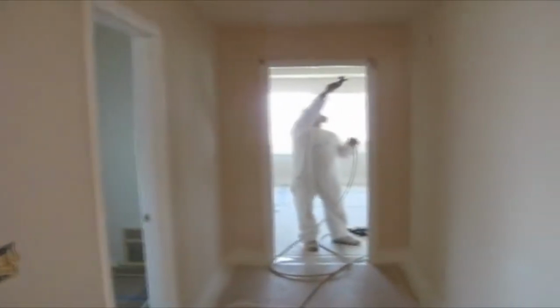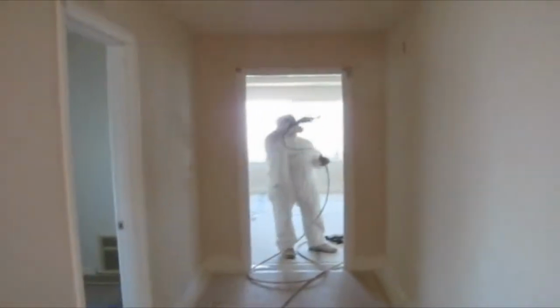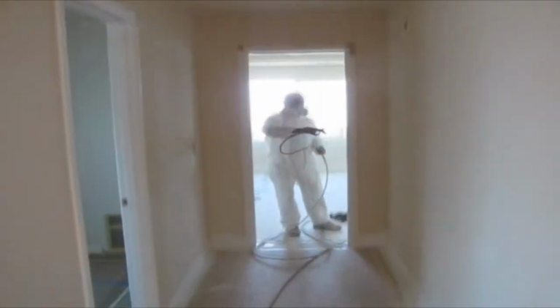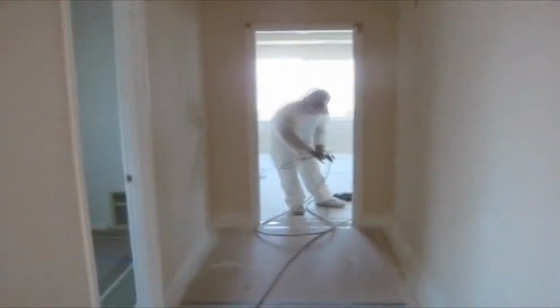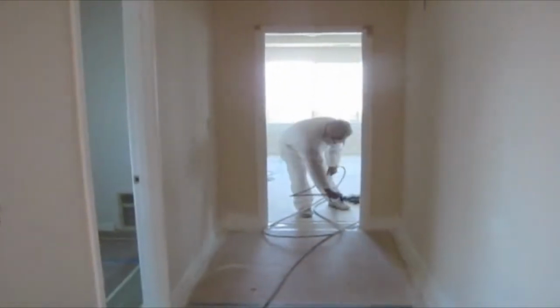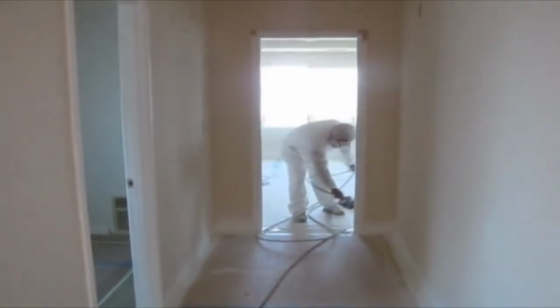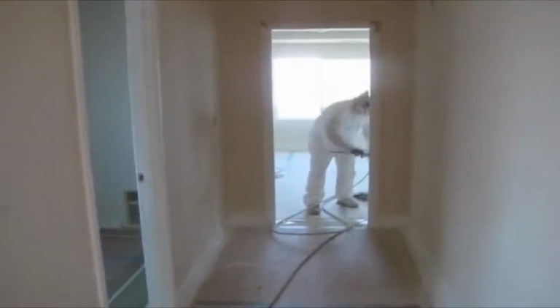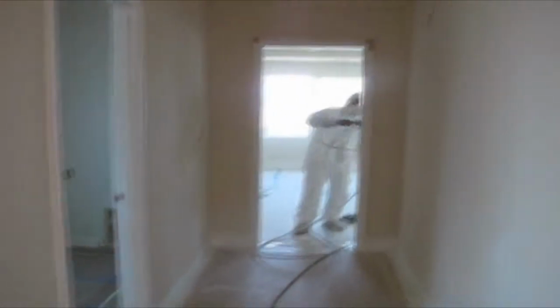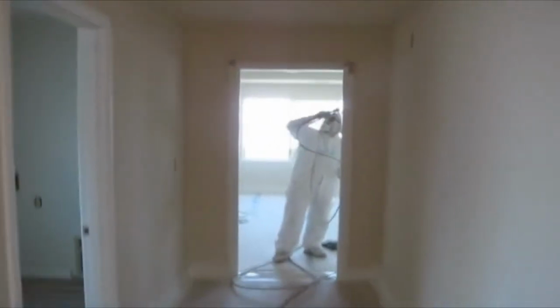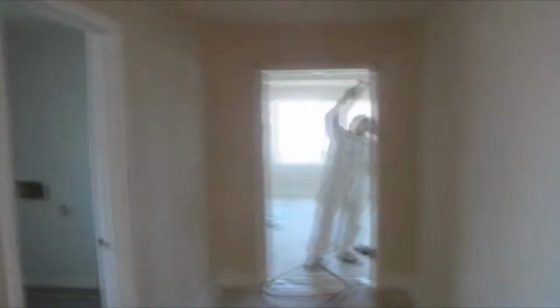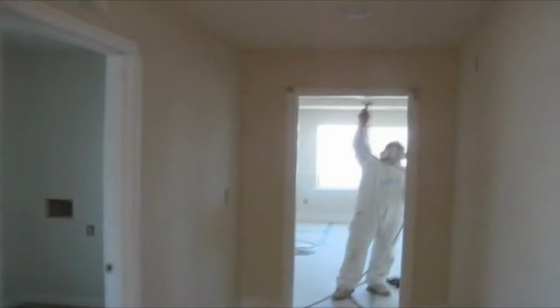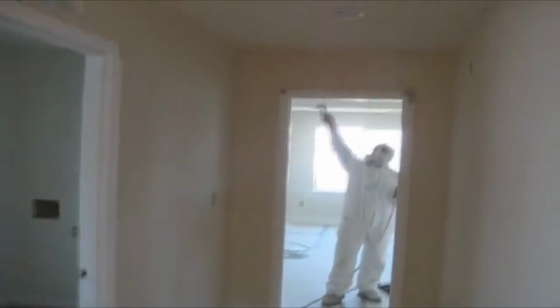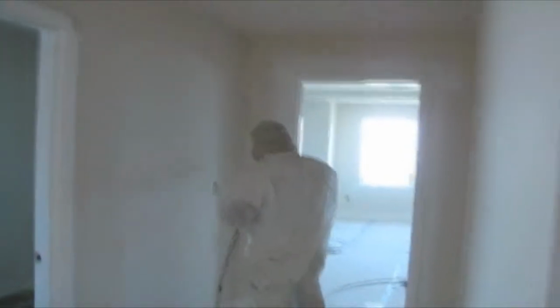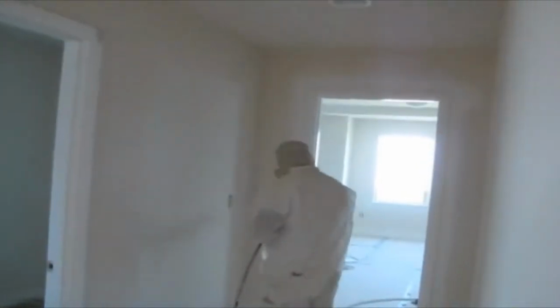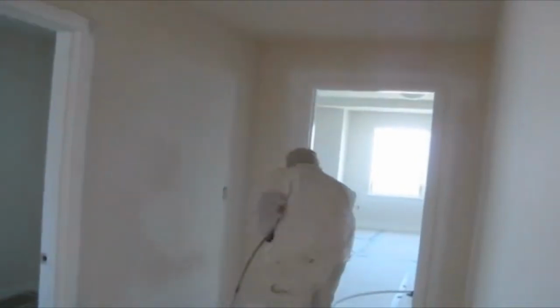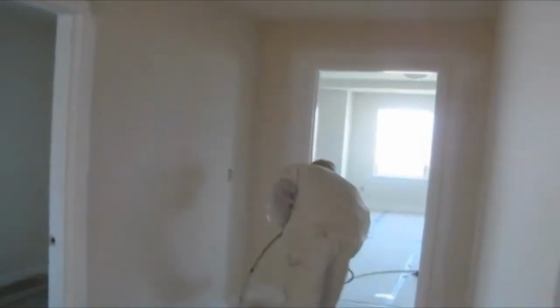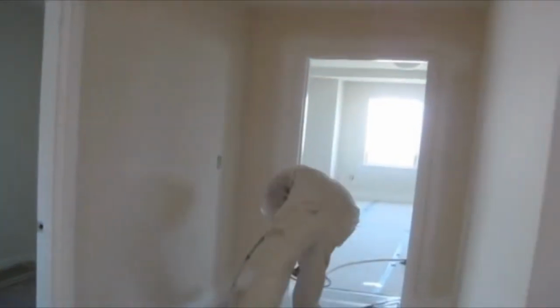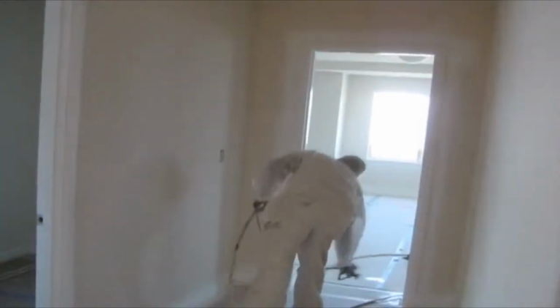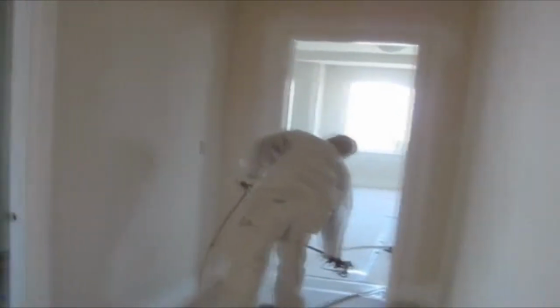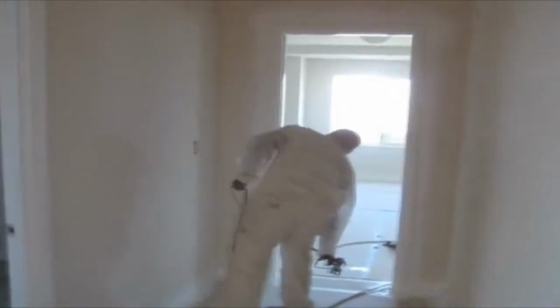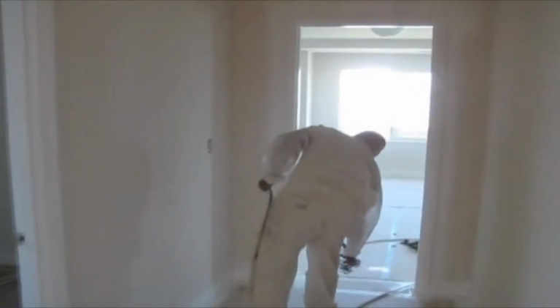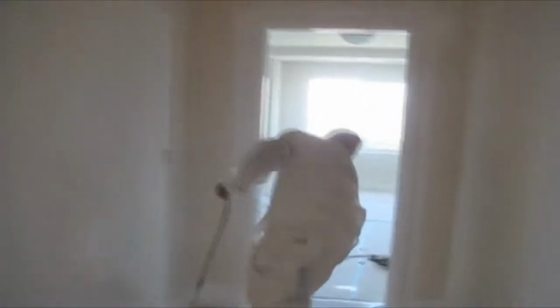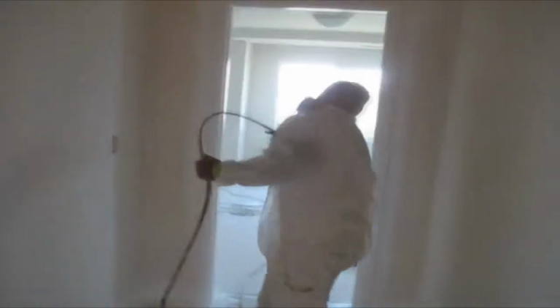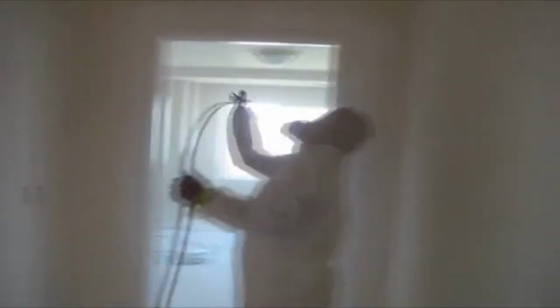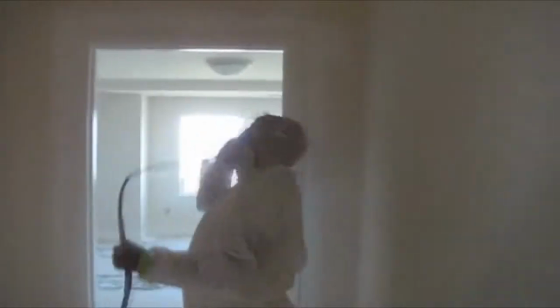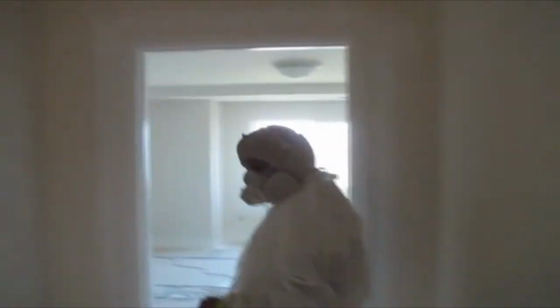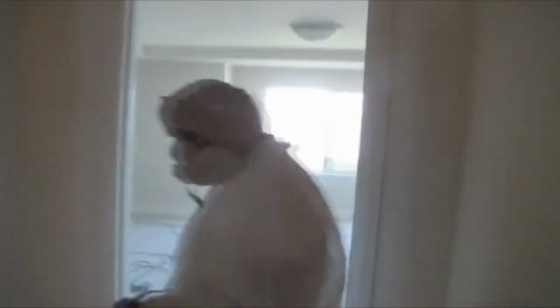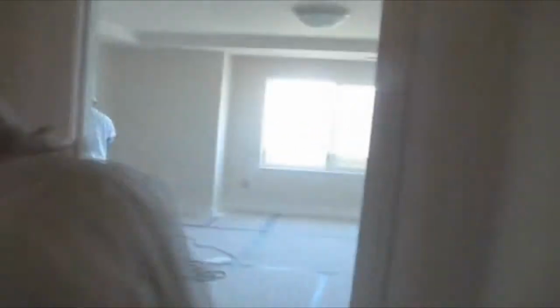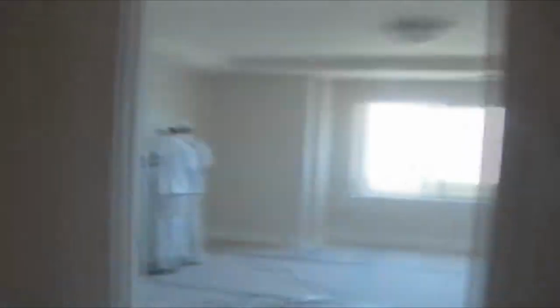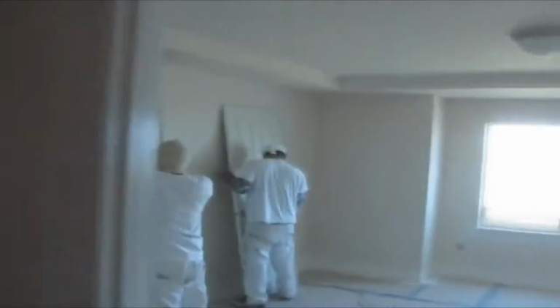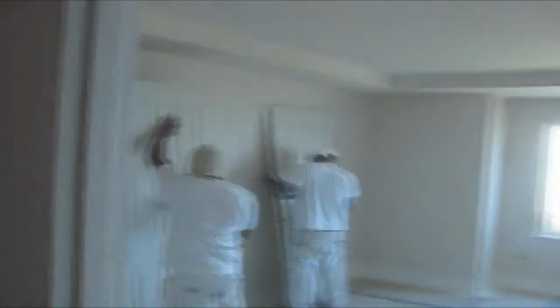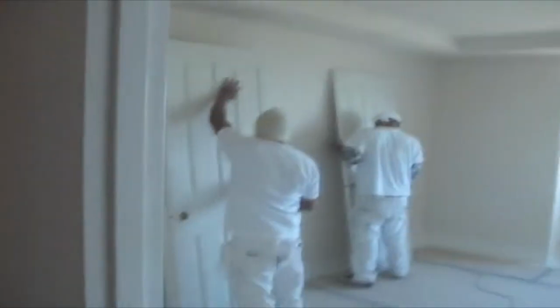The primer also equalizes the porosity through all the repairs. You can see the electric sanders in the background mechanically sanding all of the flat areas on the door.